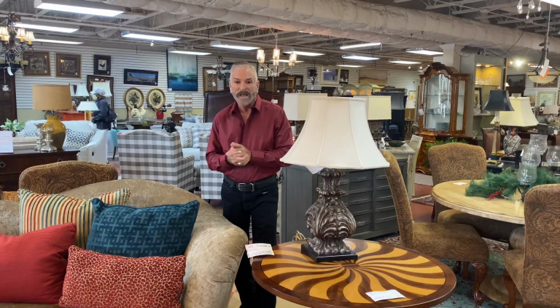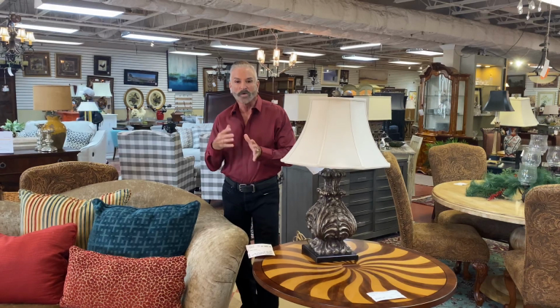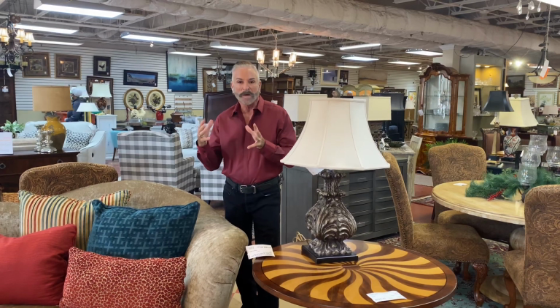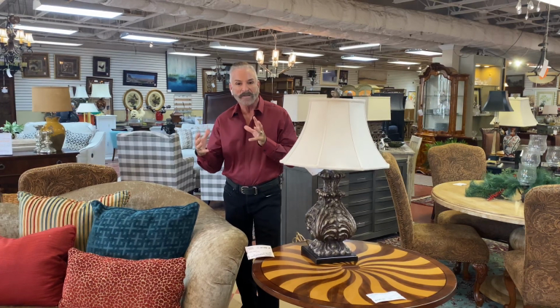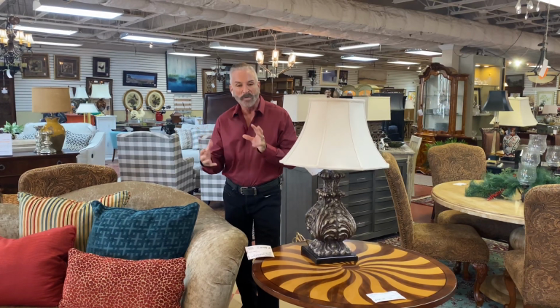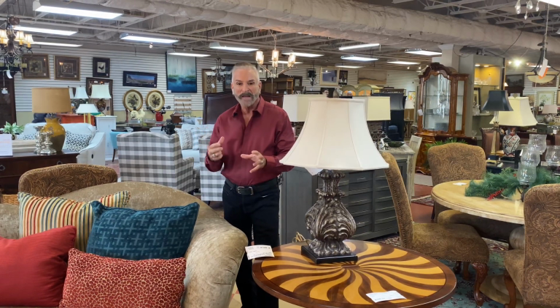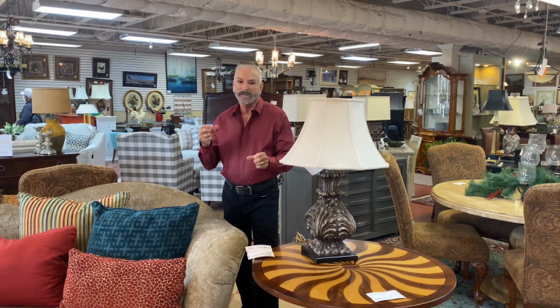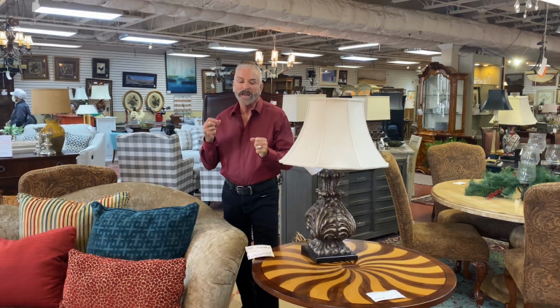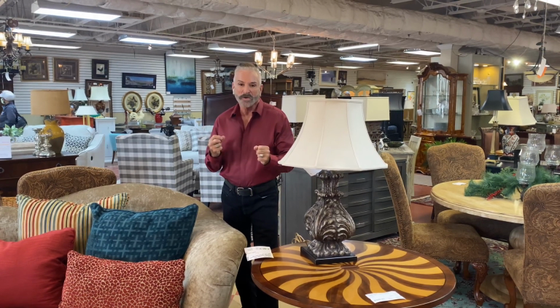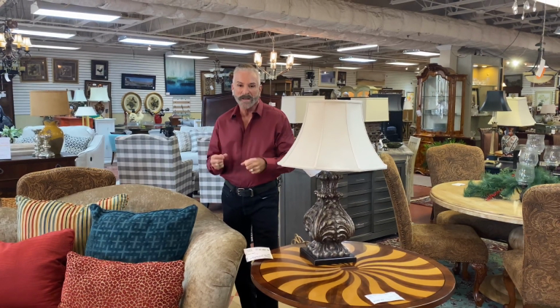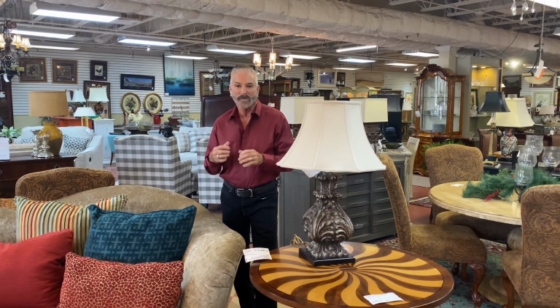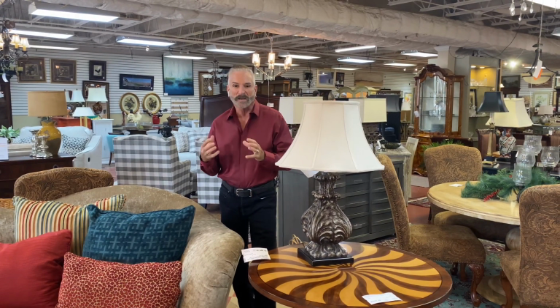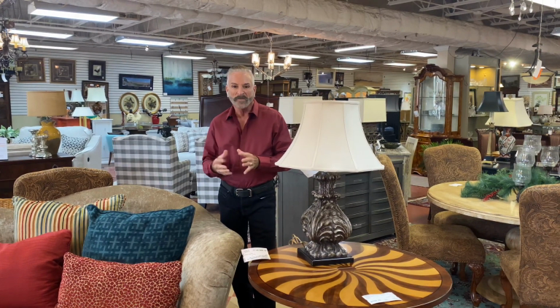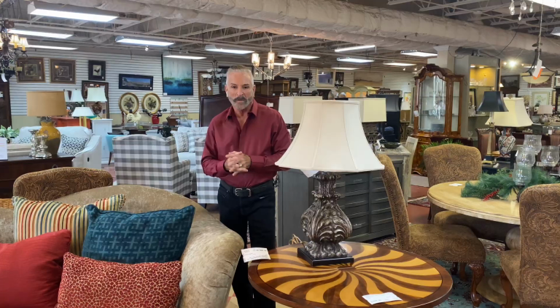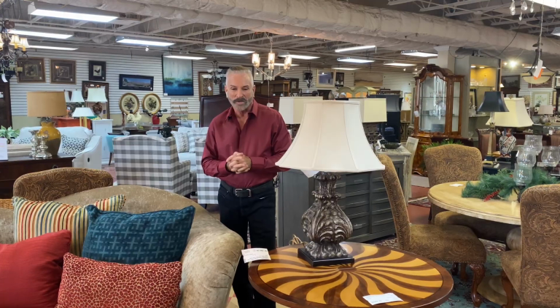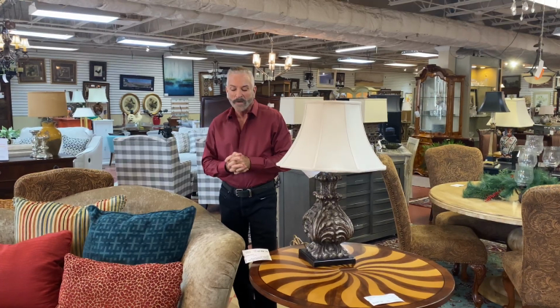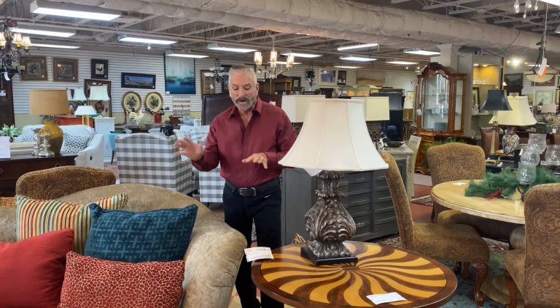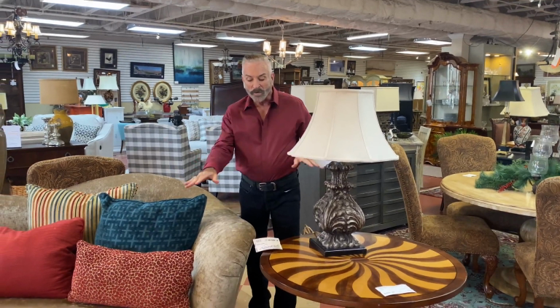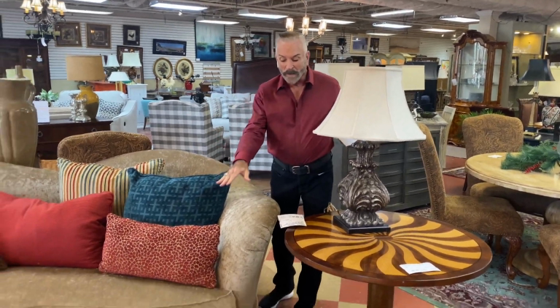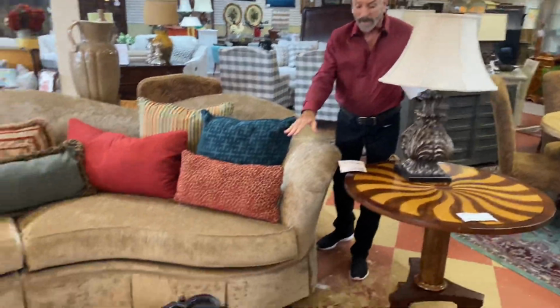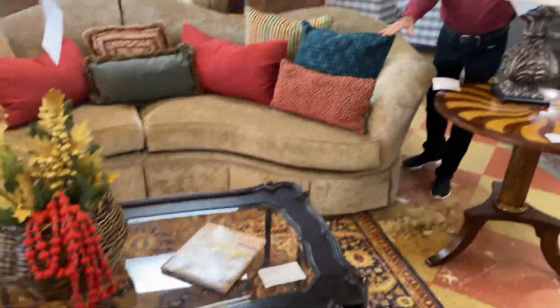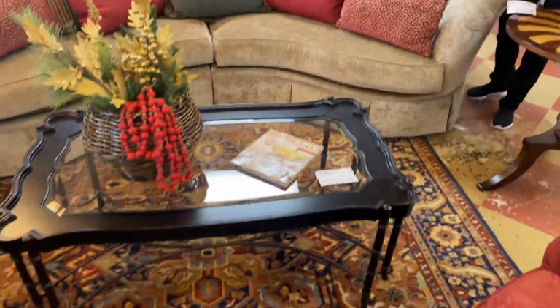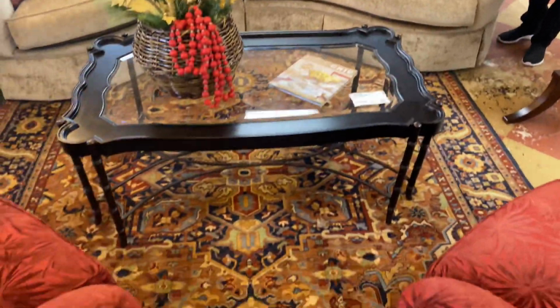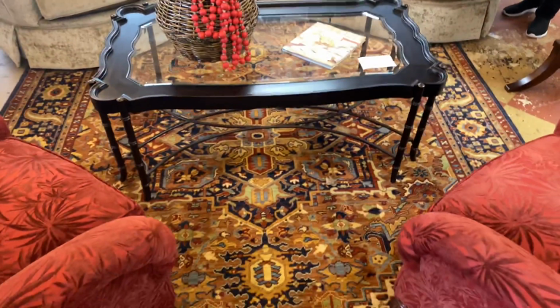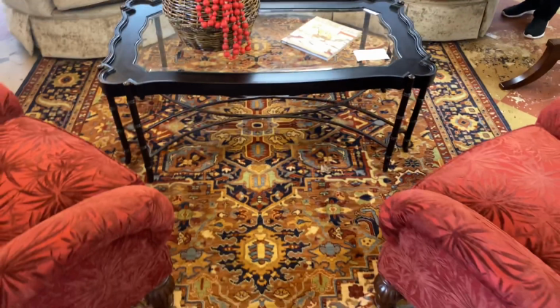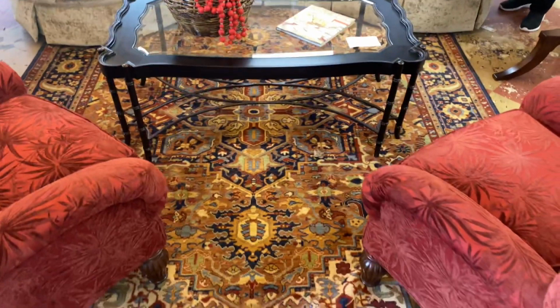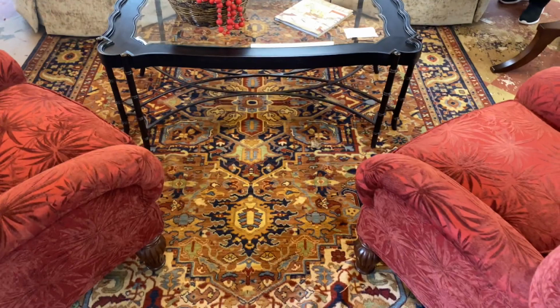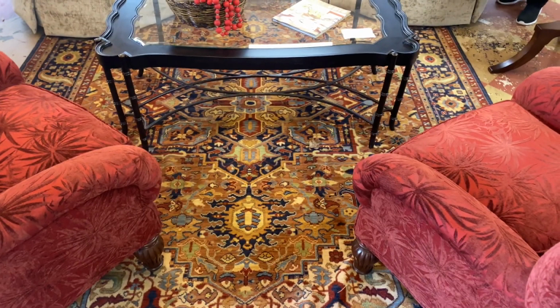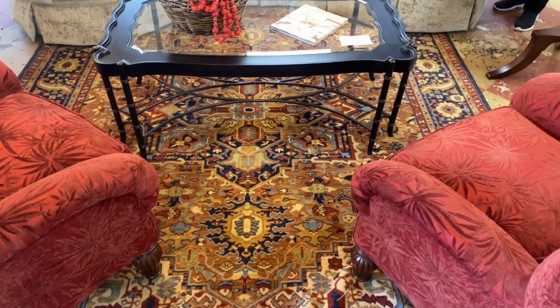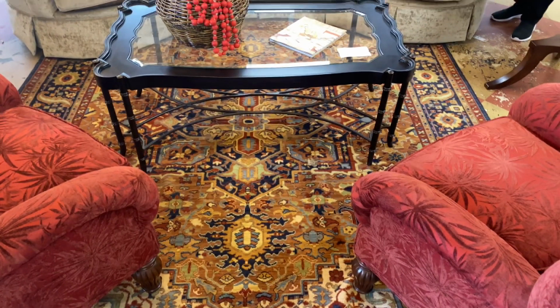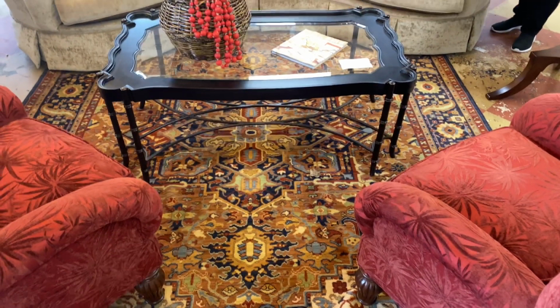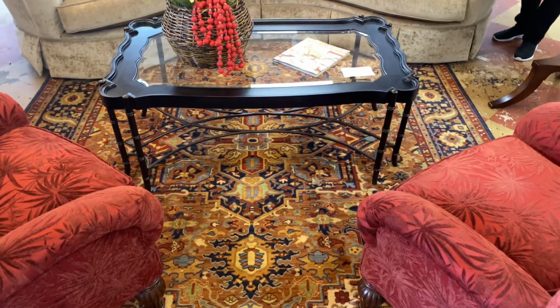It incorporates kind of the reds and the teal together, which I love that combination. We started out with the rug here that has those colors in it — a rusty red and some of the blues and teals in it.